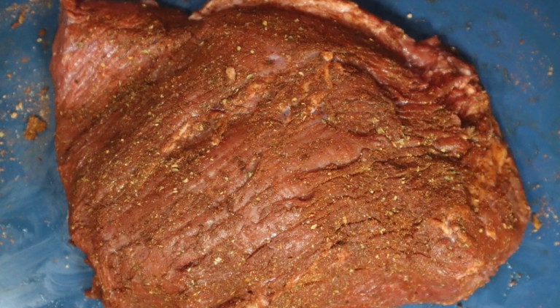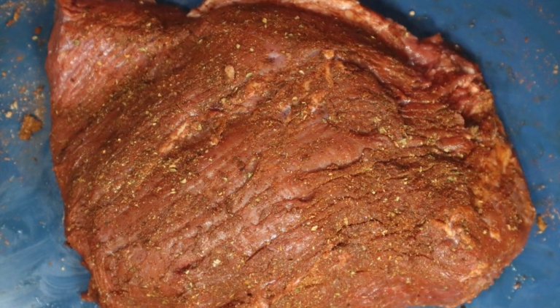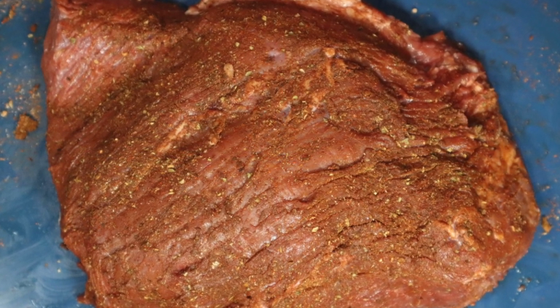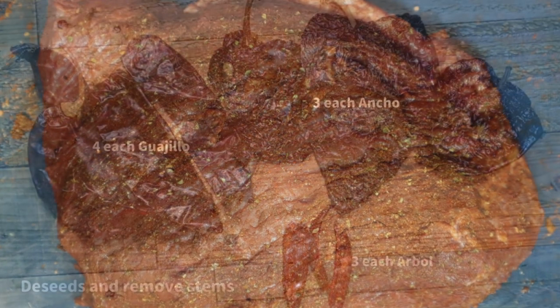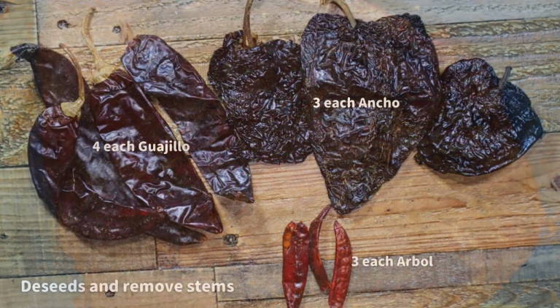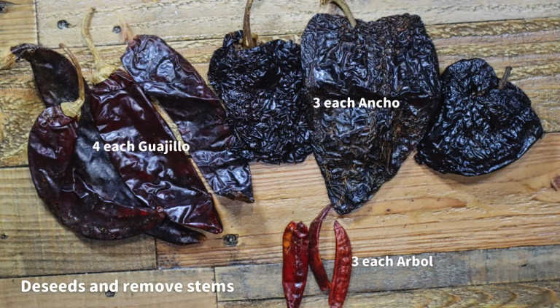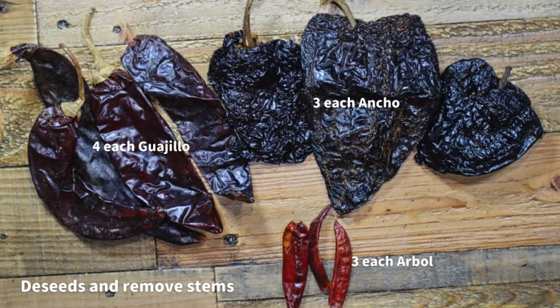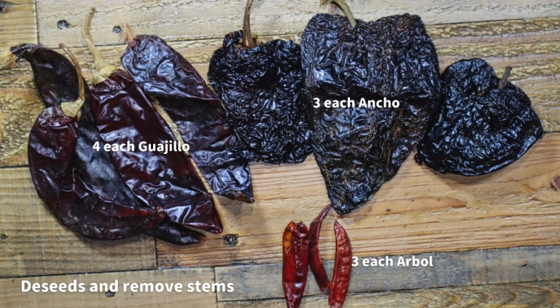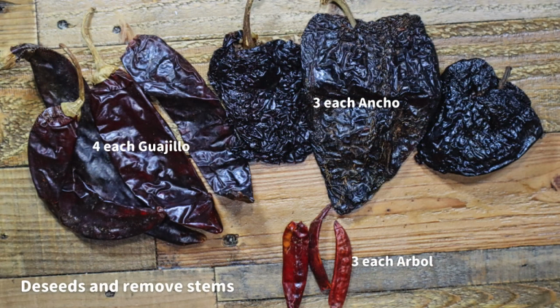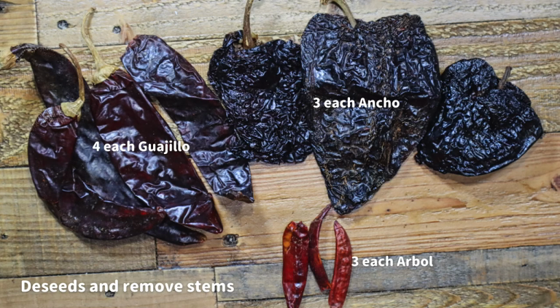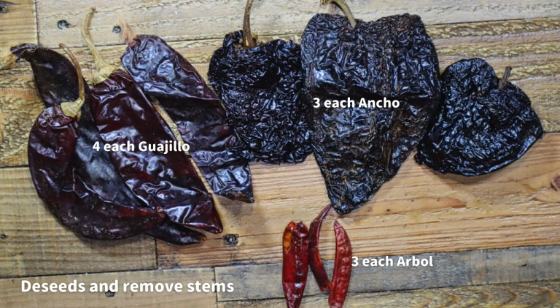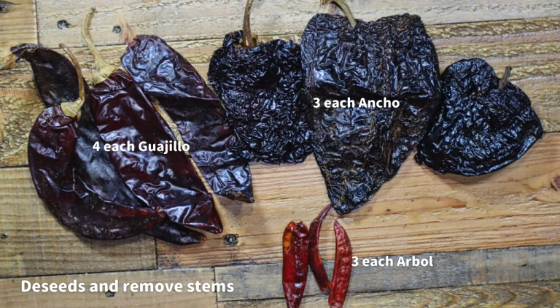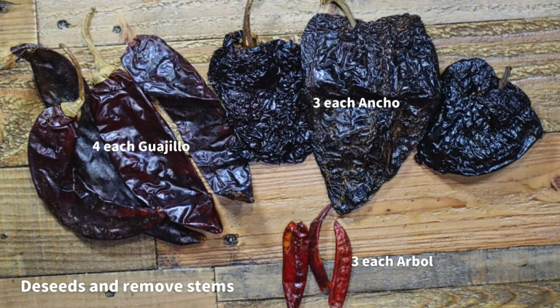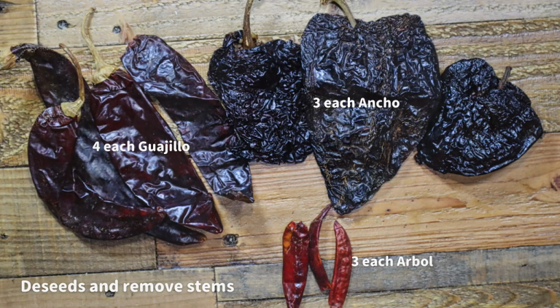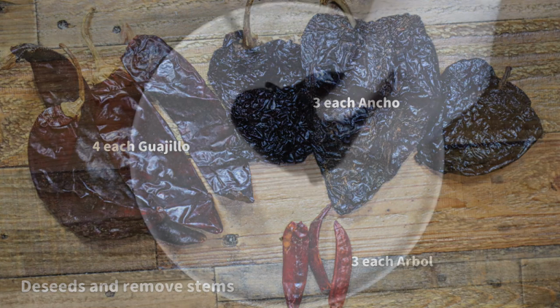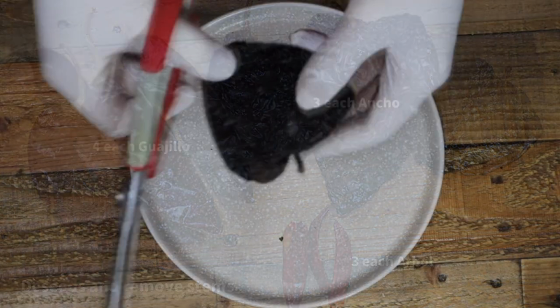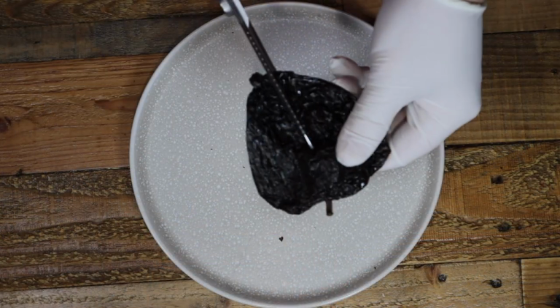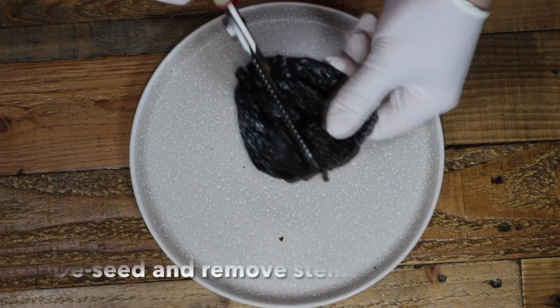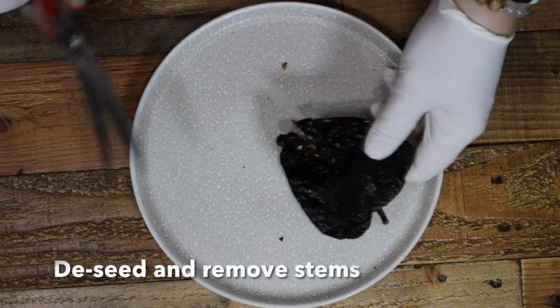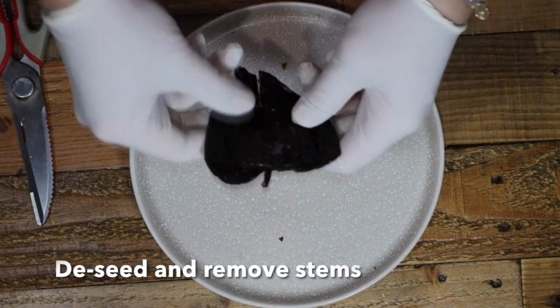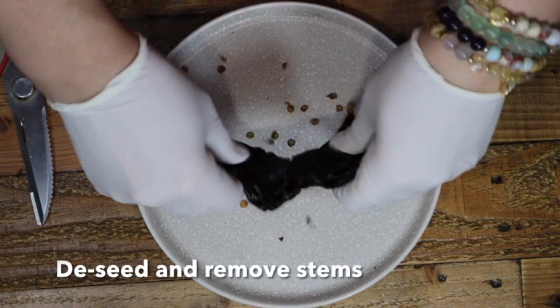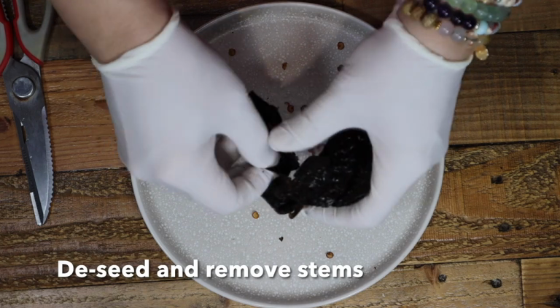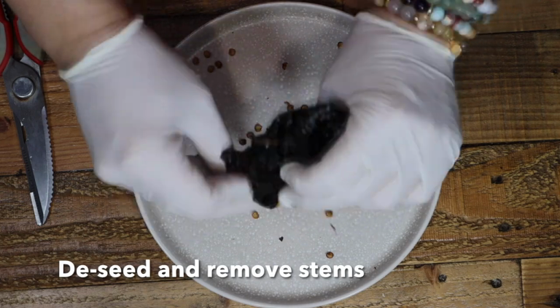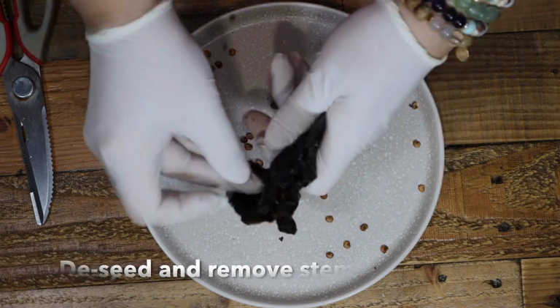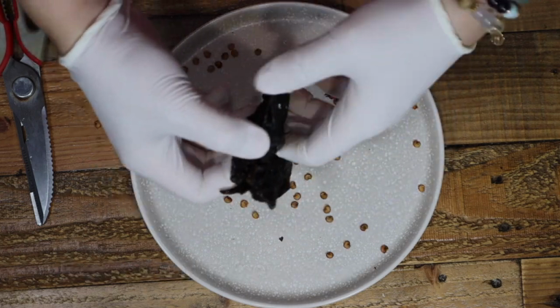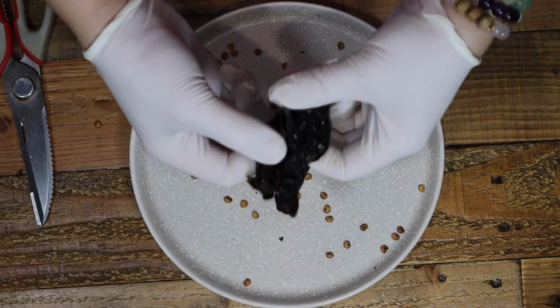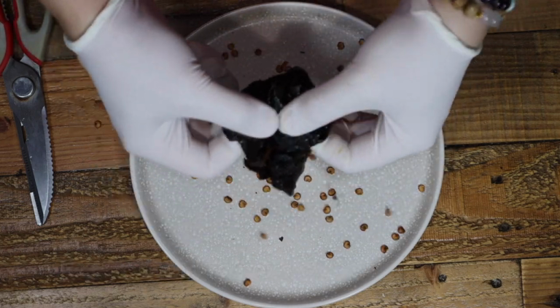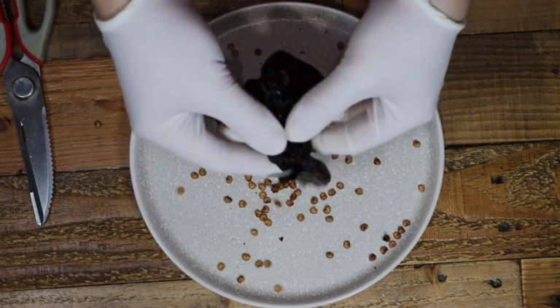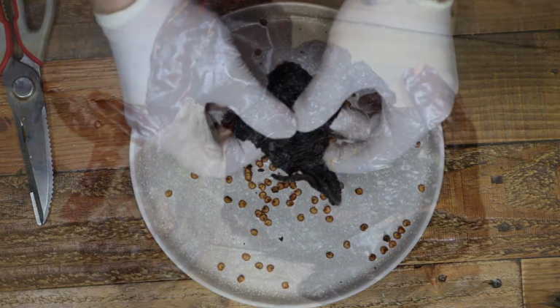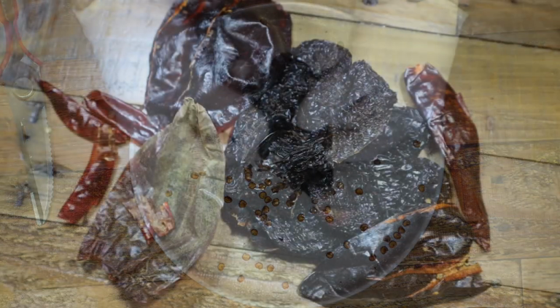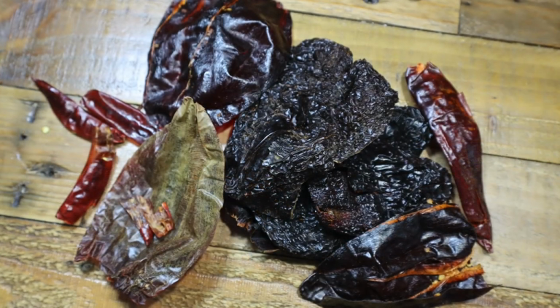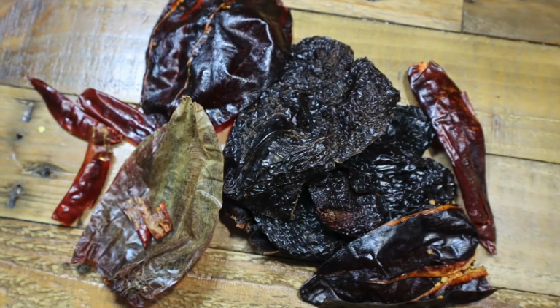Next, prep for the chili paste. These chilies are what I'm using for the chili paste. First, deseed and remove the stems from all the chilies. Then put them aside.